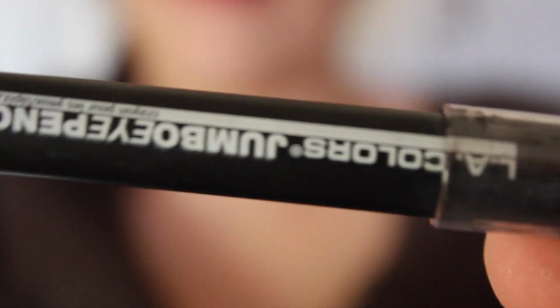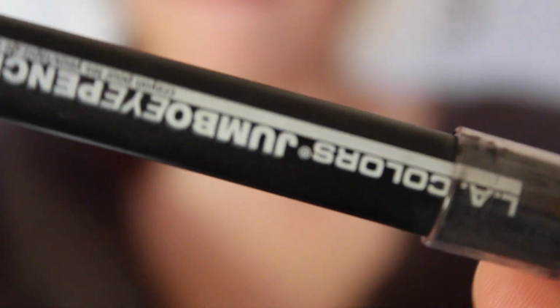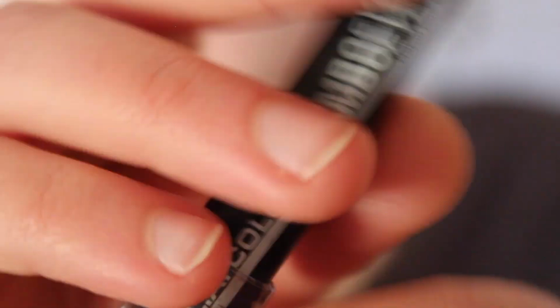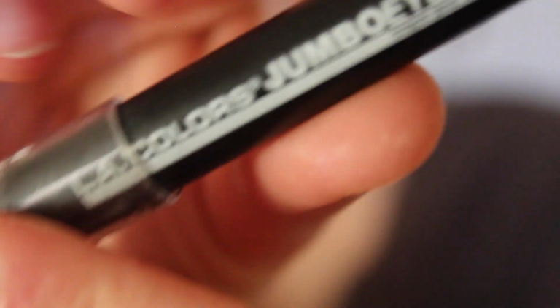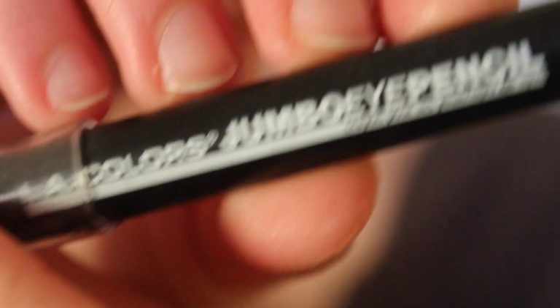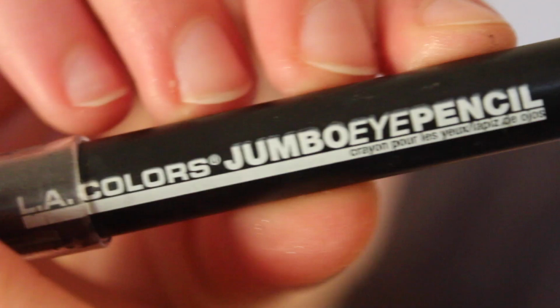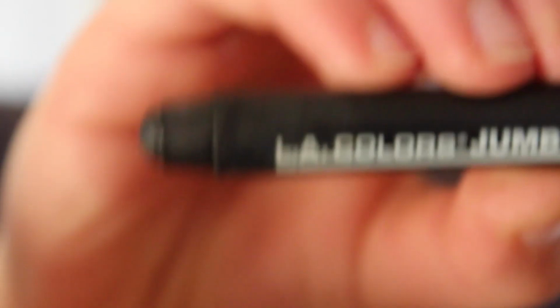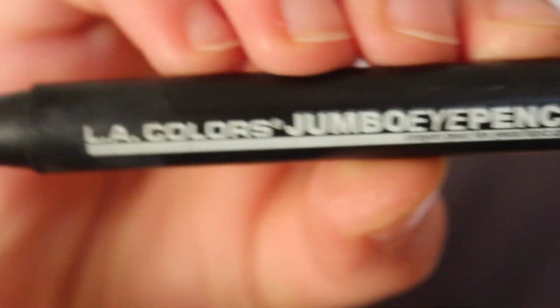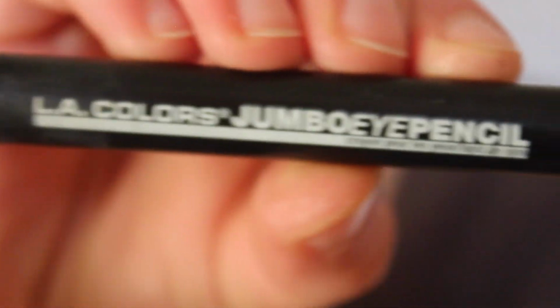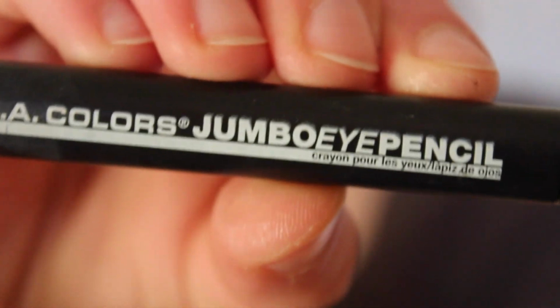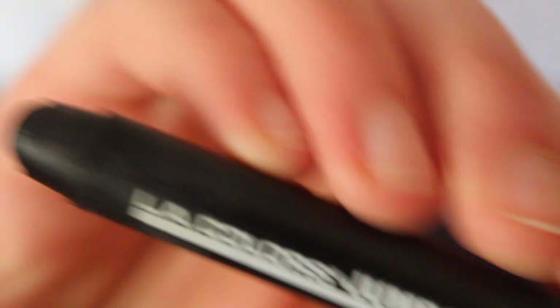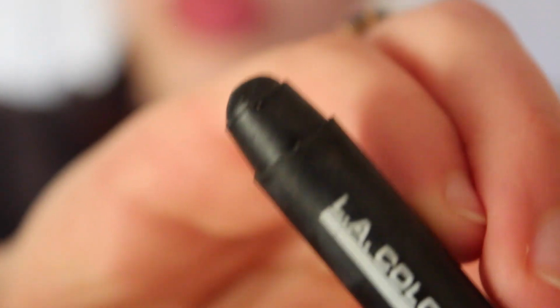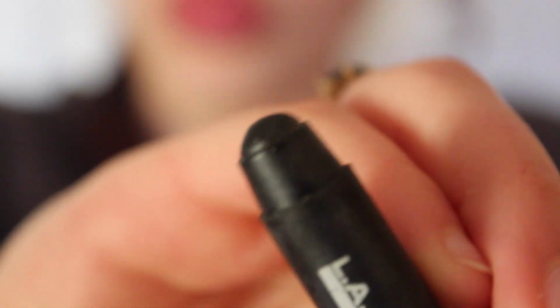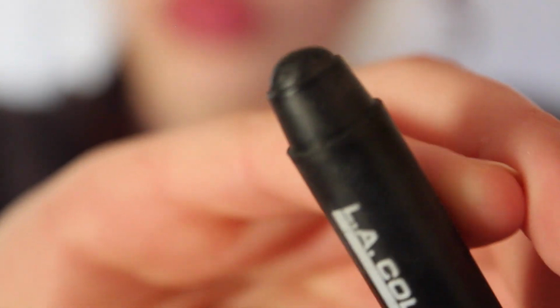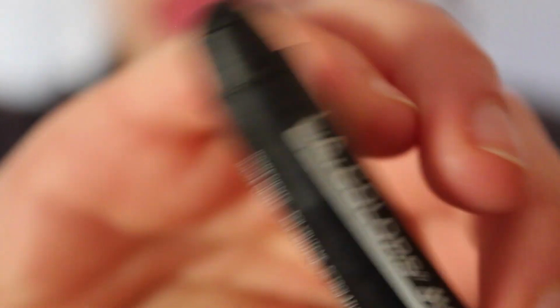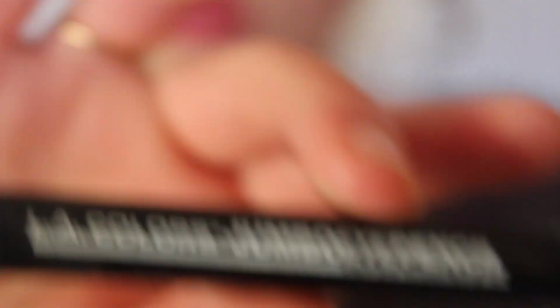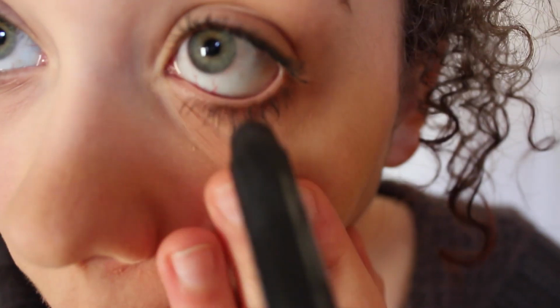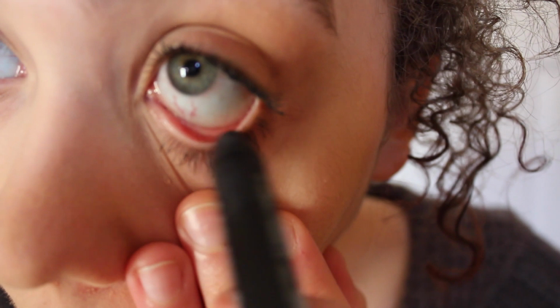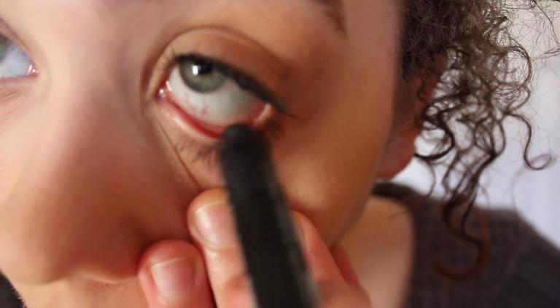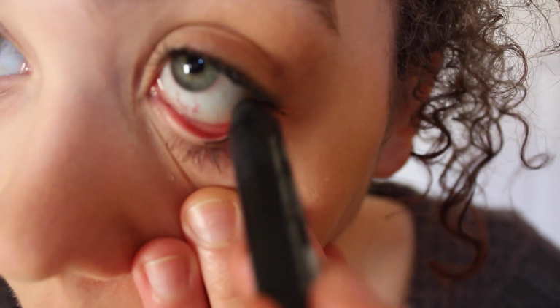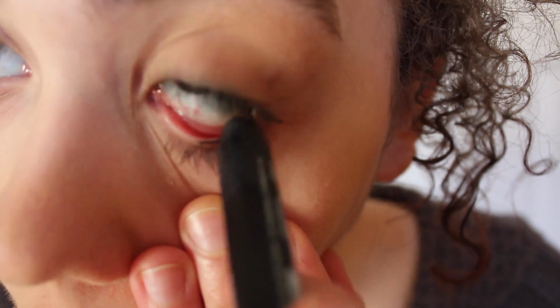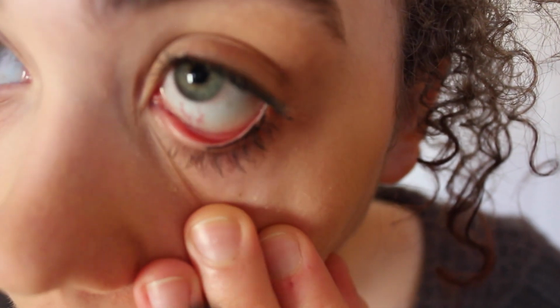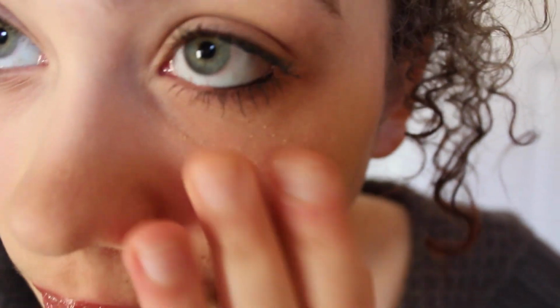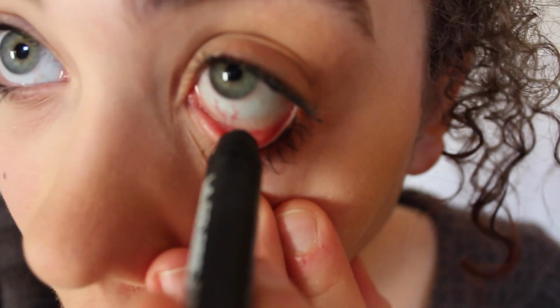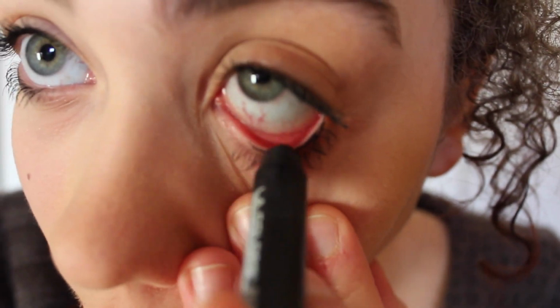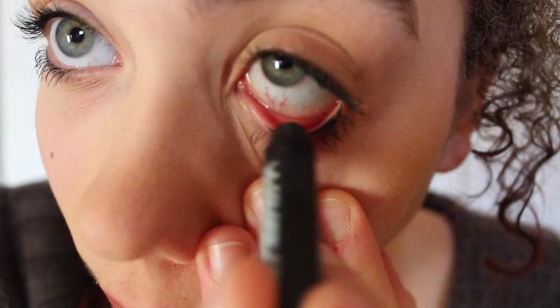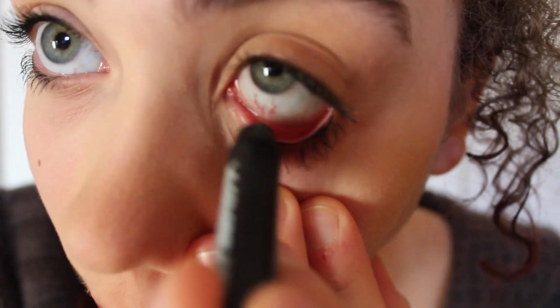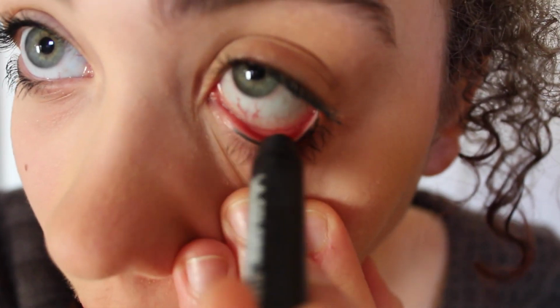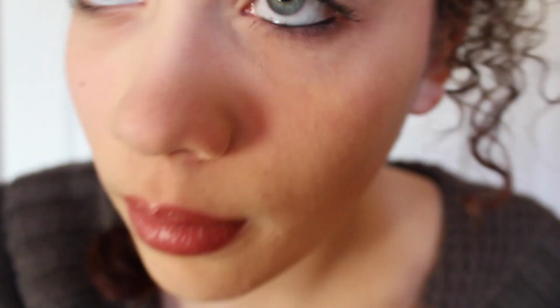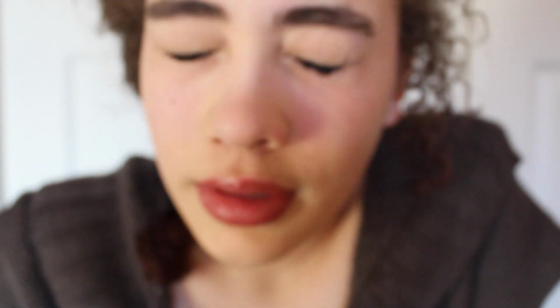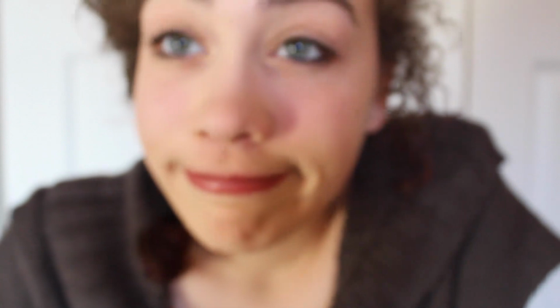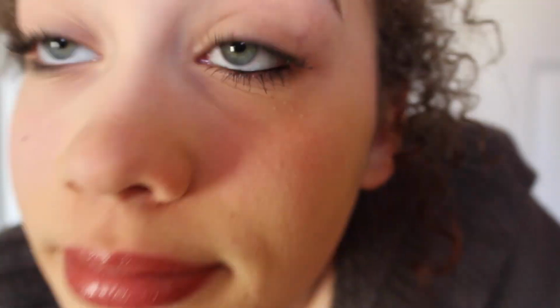For my bottom eyeliner, I'm going to be using LA Colors Jumbo Eye Pencil, and I'm going to be putting this in my waterline. Yes, it looks like it hurts — and it does hurt — but beauty is pain, my friends.